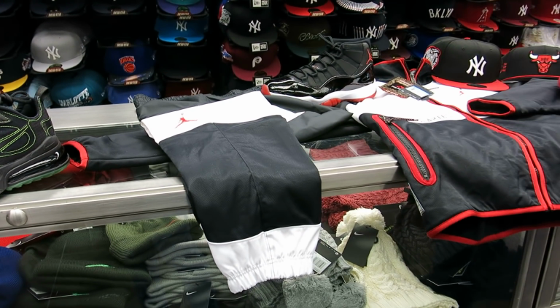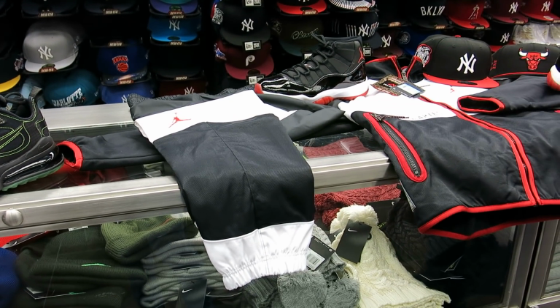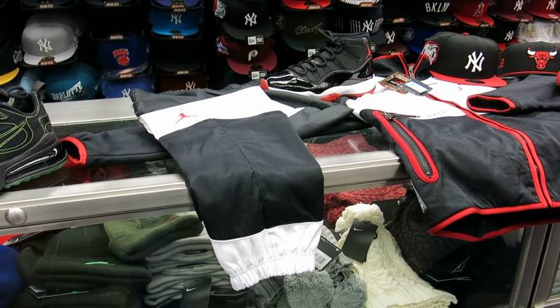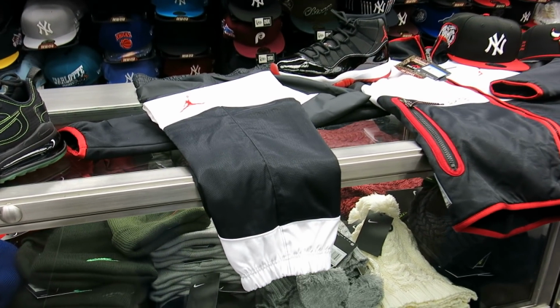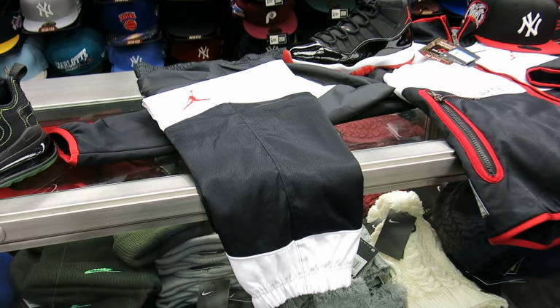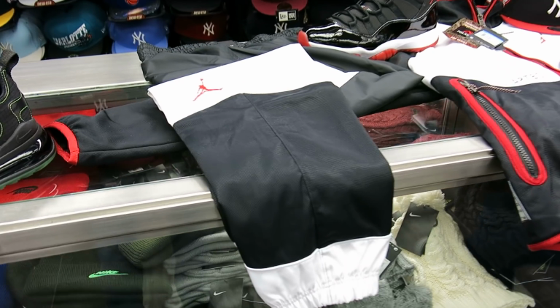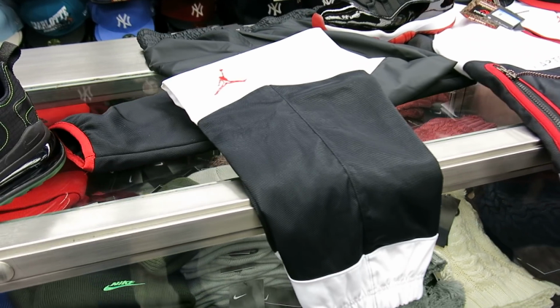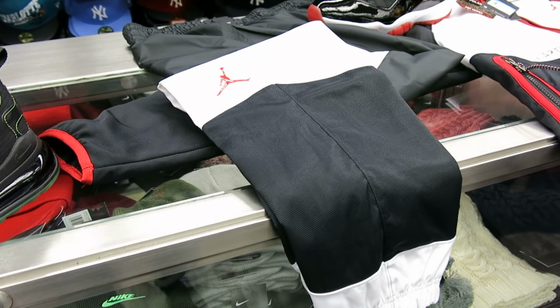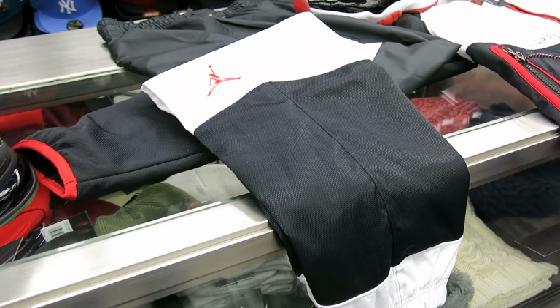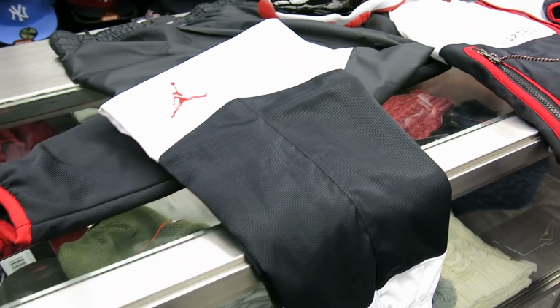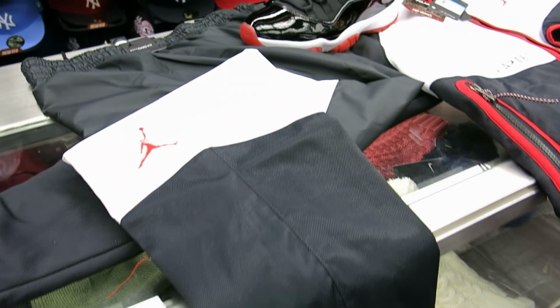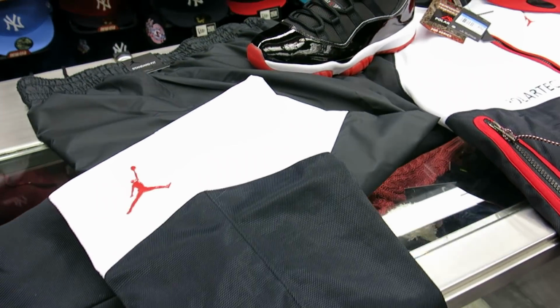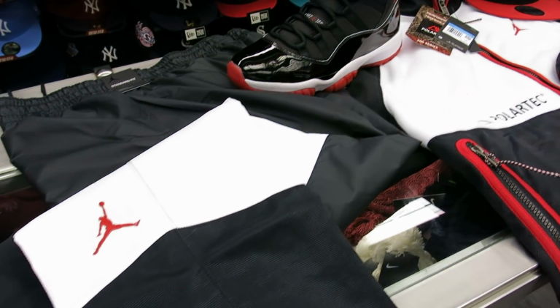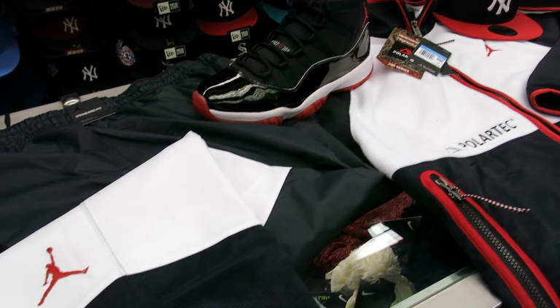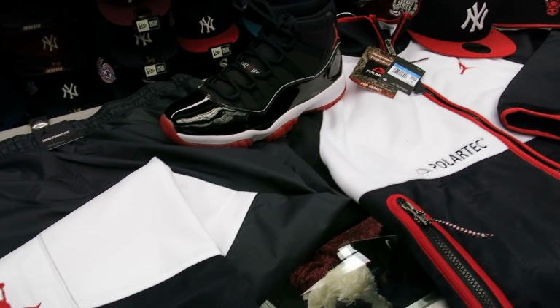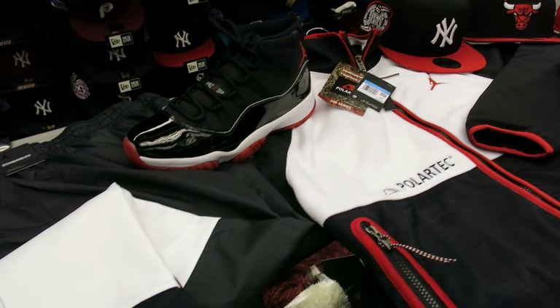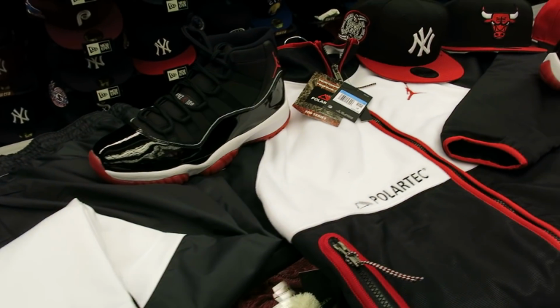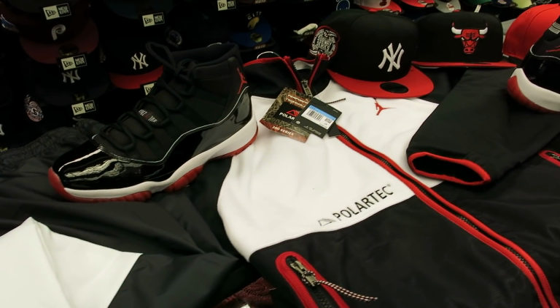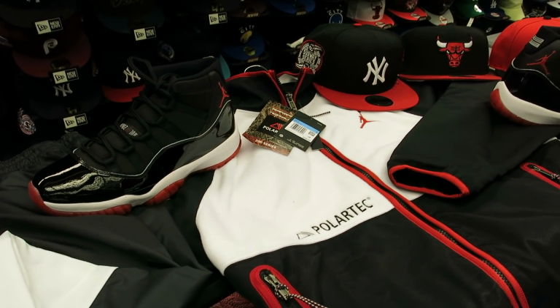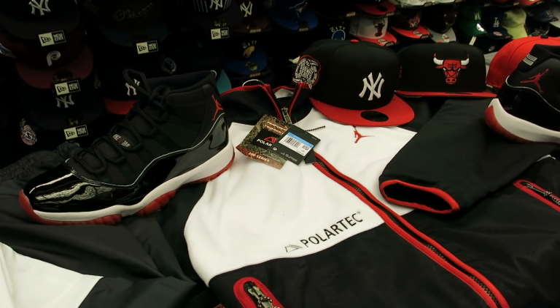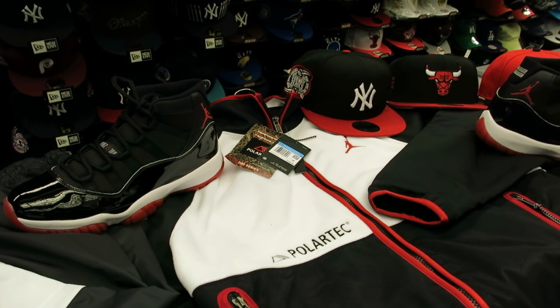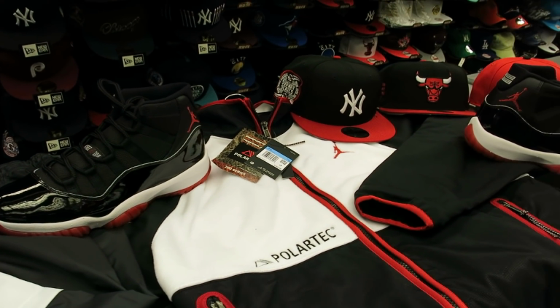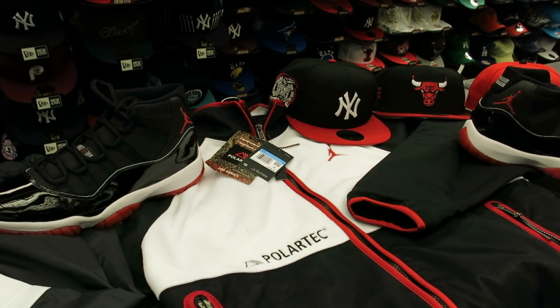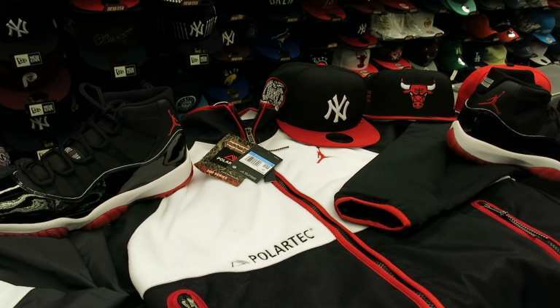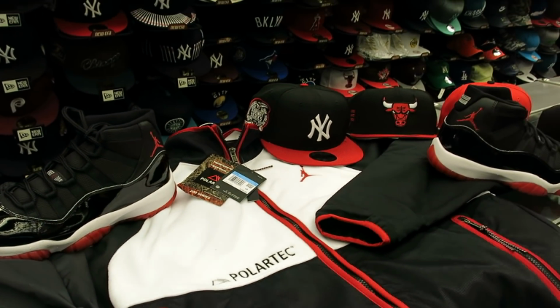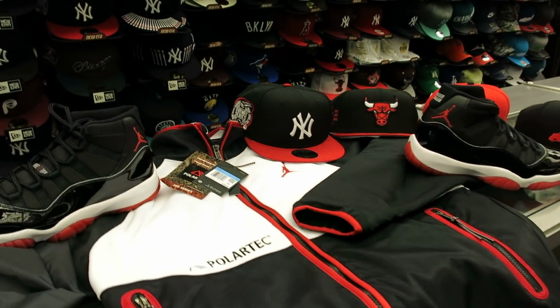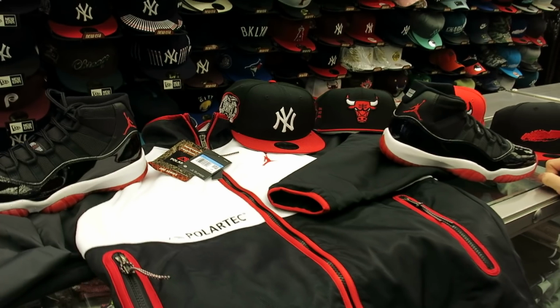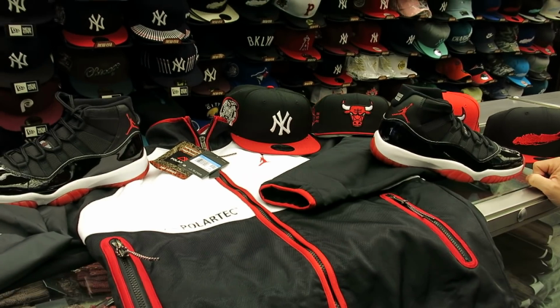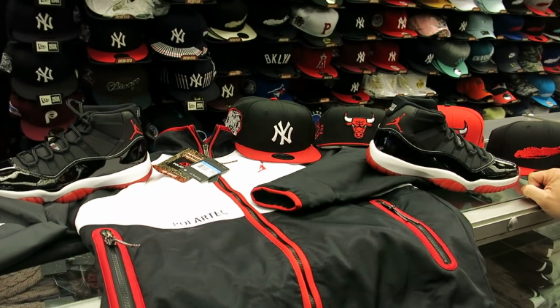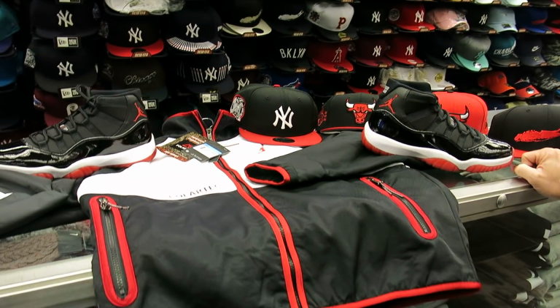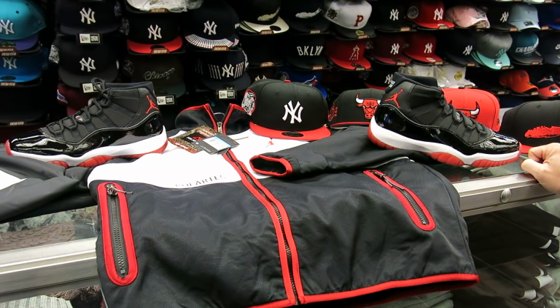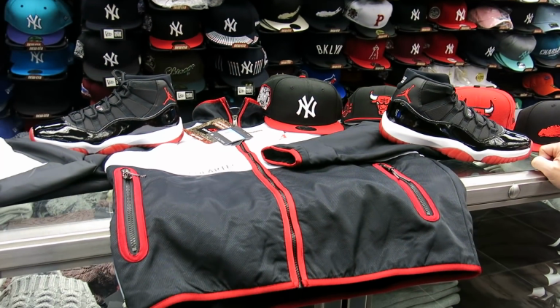The next shoe is going to be the Jordan 4 Winterized — I thought I was going to get it done before the Jordan 11. That's a really nice looking shoe too, that looks sweet, so I can't wait to get that in. I'm going to put that review up next. Yes, this is your last look at the Jordan 11s — come out December 14th, $220, Streaky year out.